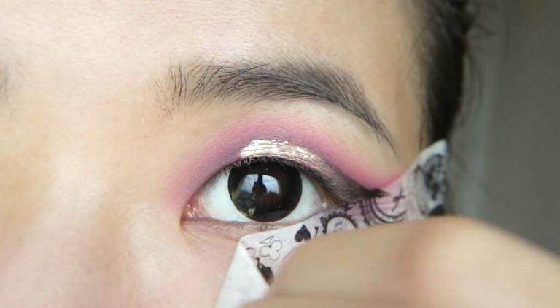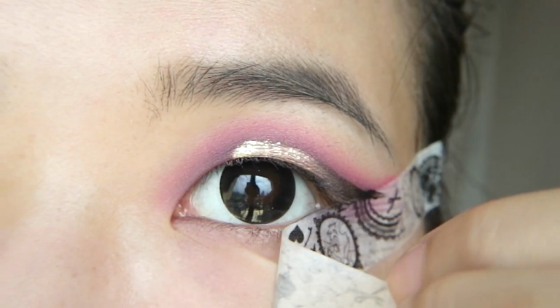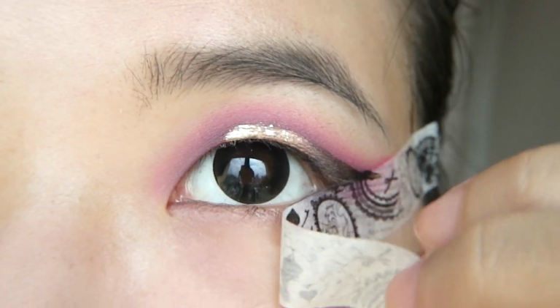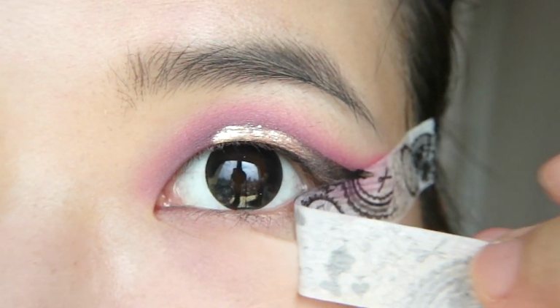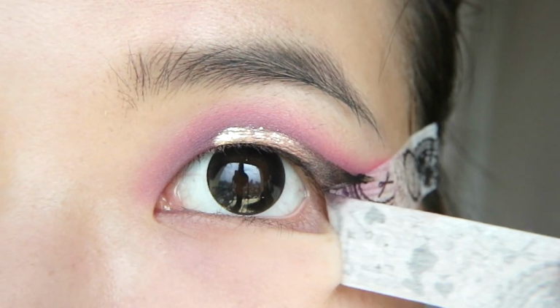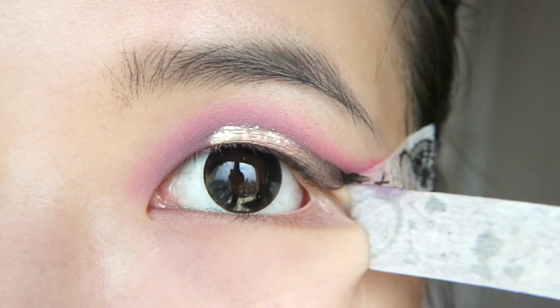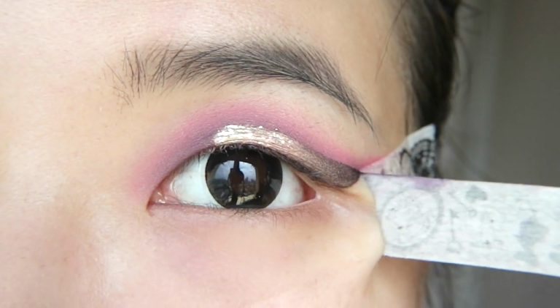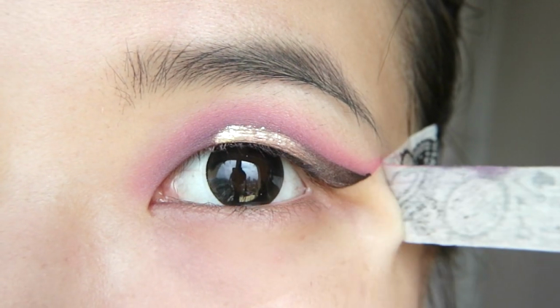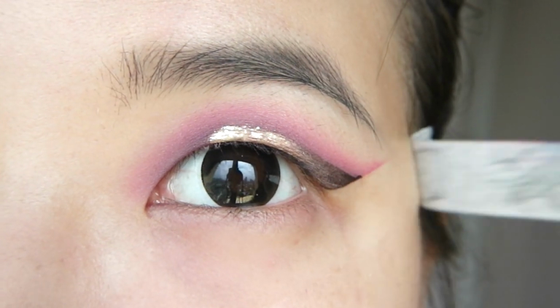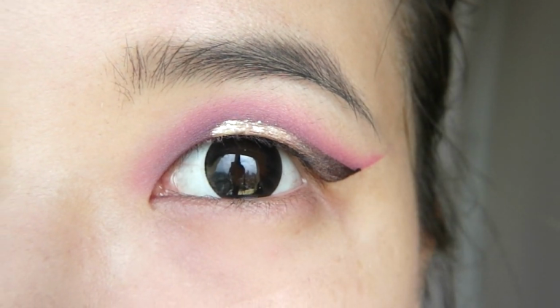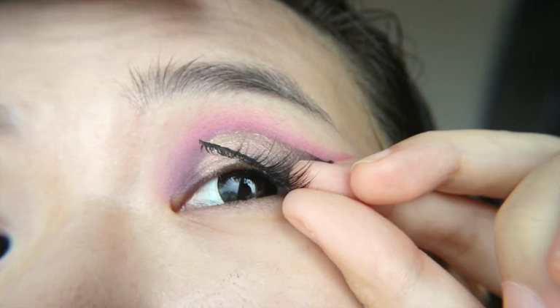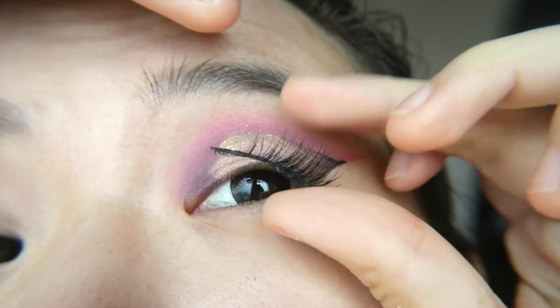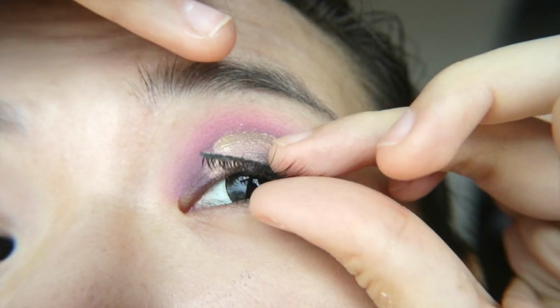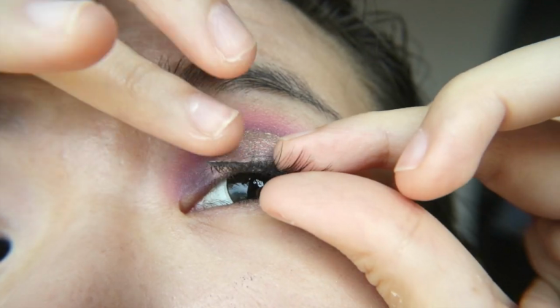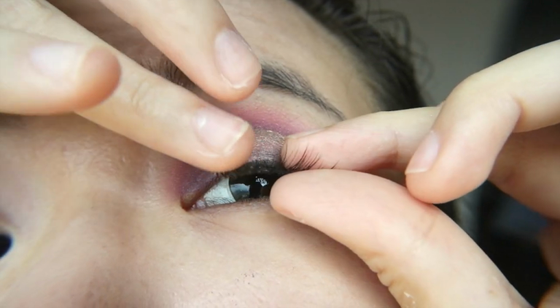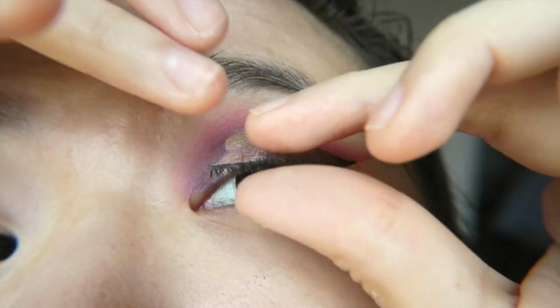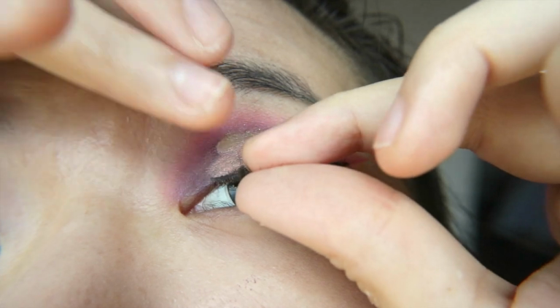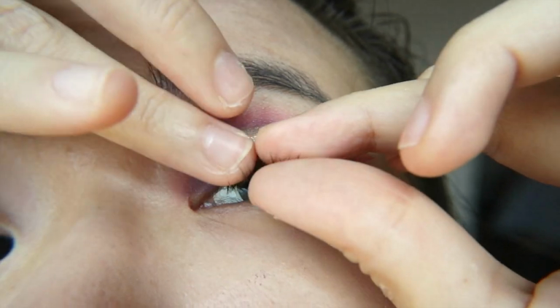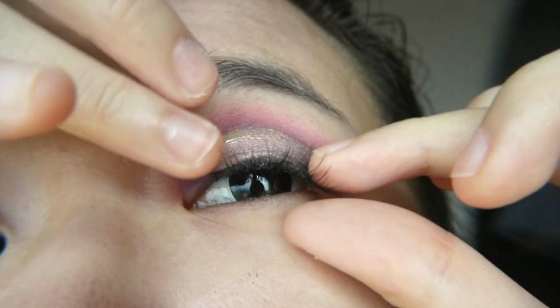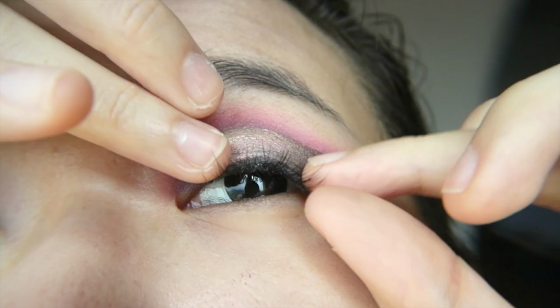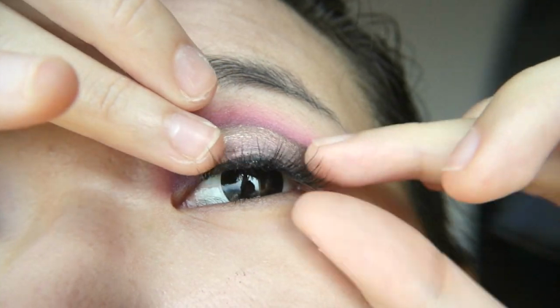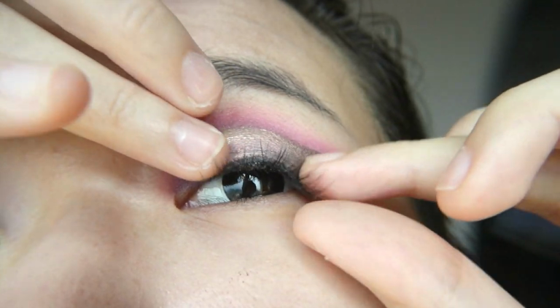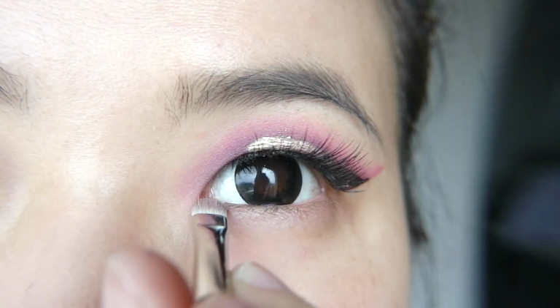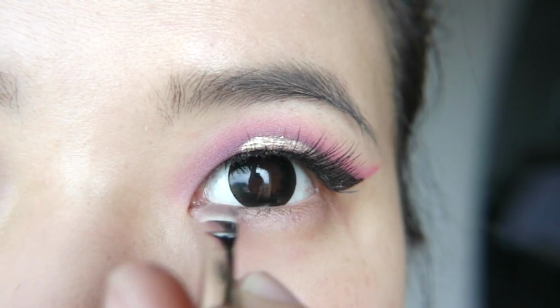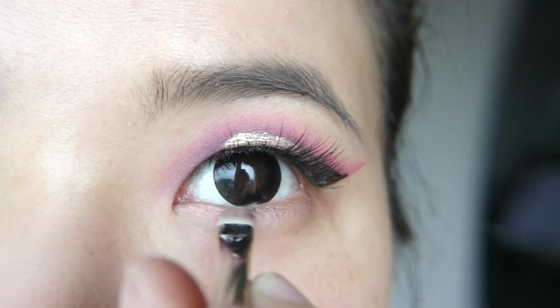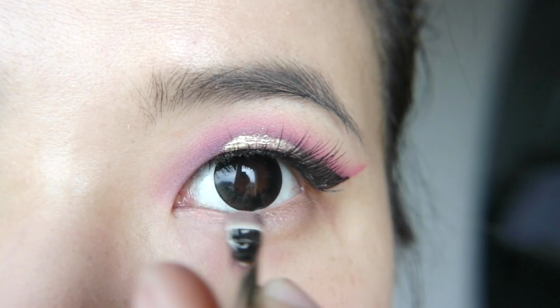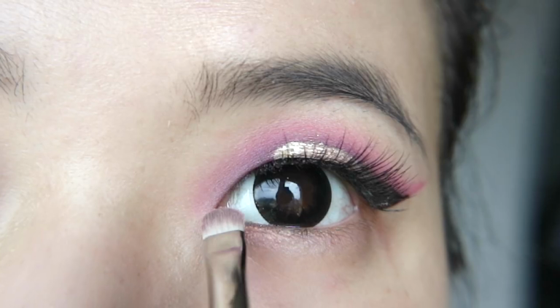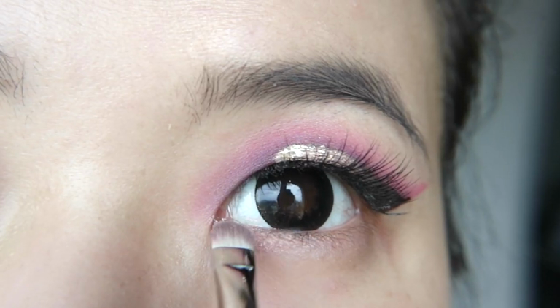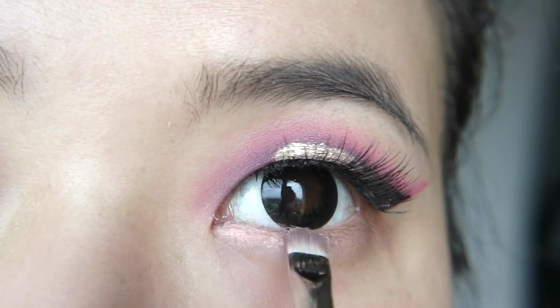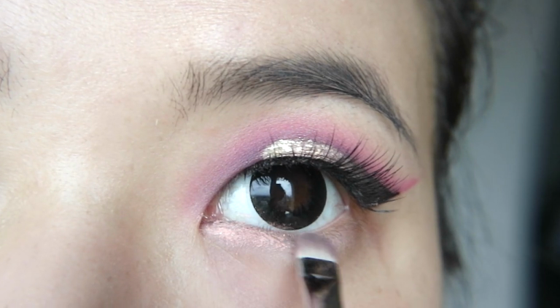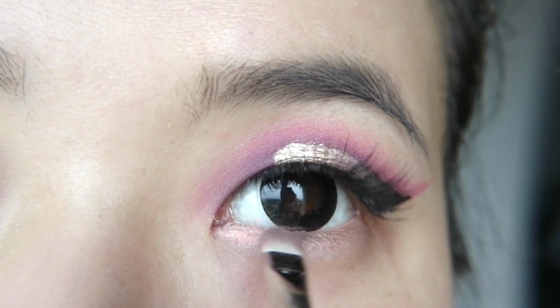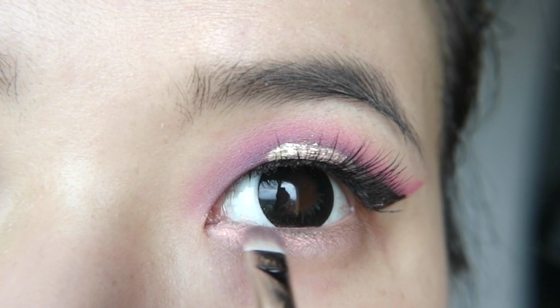Peel off the tape — see how crisp that is? Apply lashes now just so you can get the placement right for the next few steps. Apply the pink eyeliner on the inner half of your lower lash line.